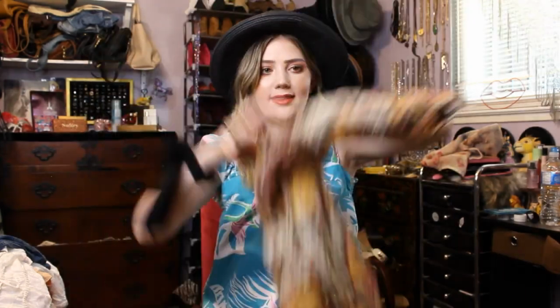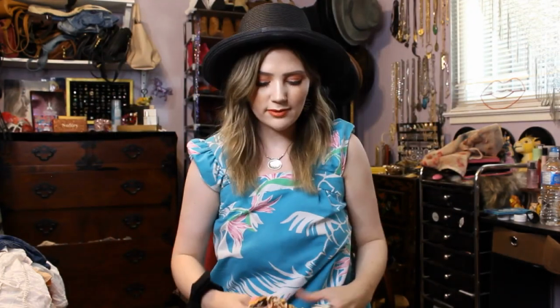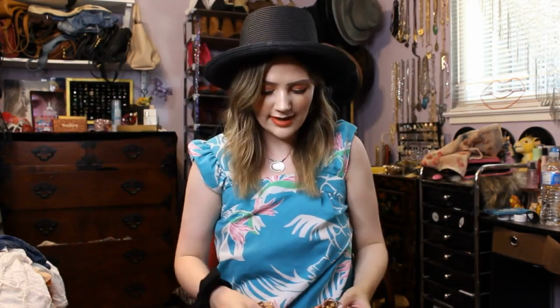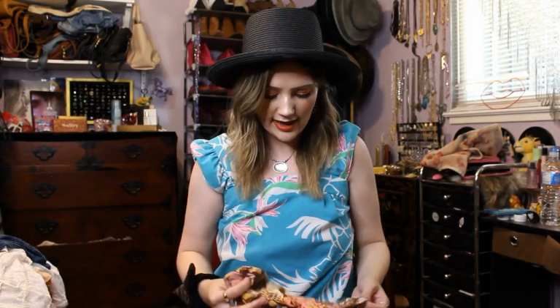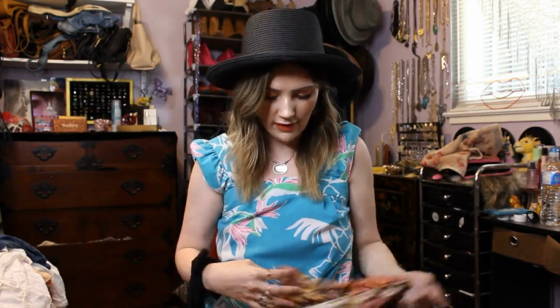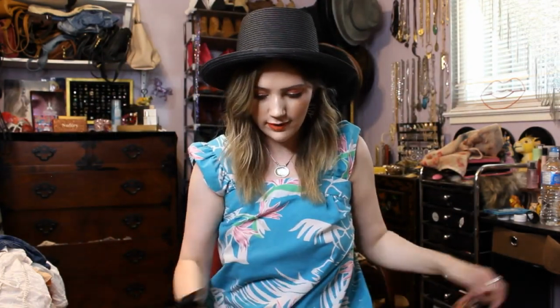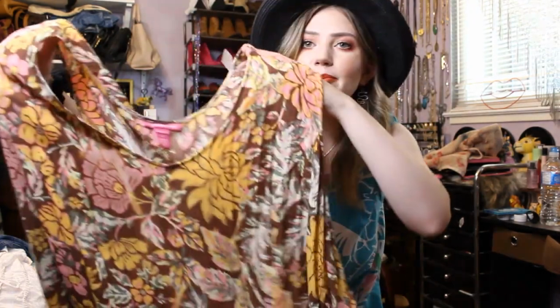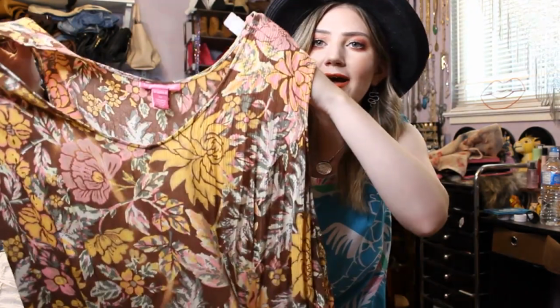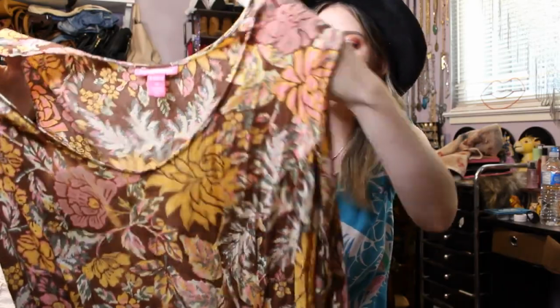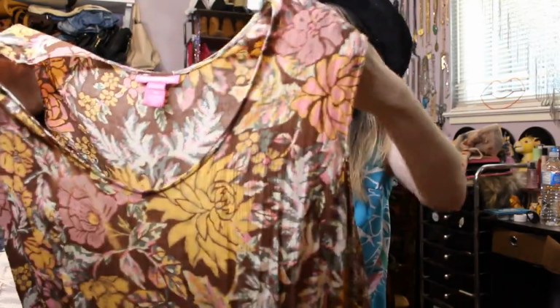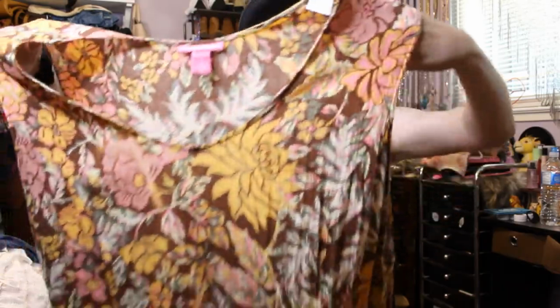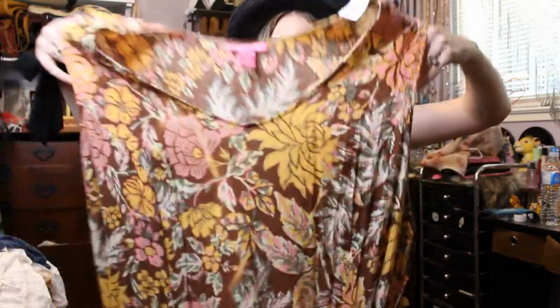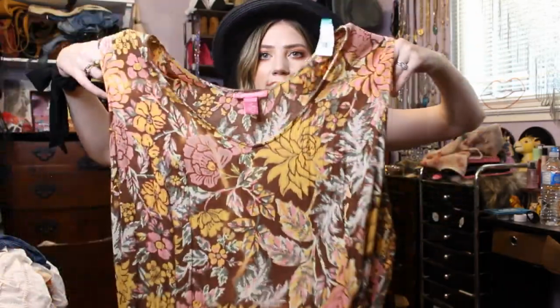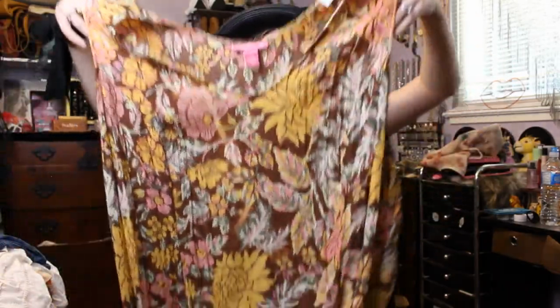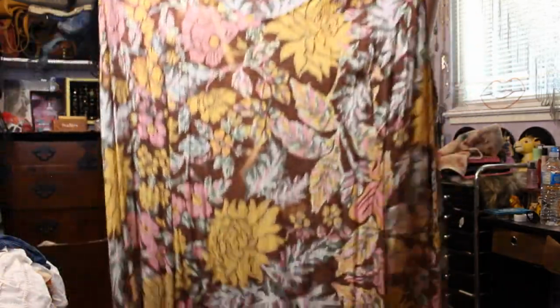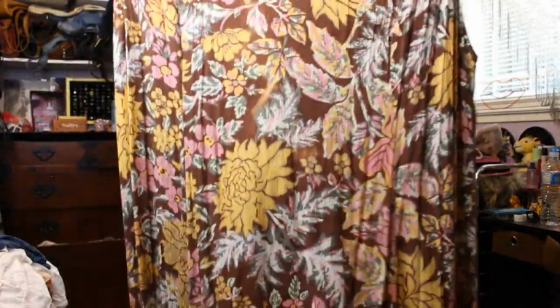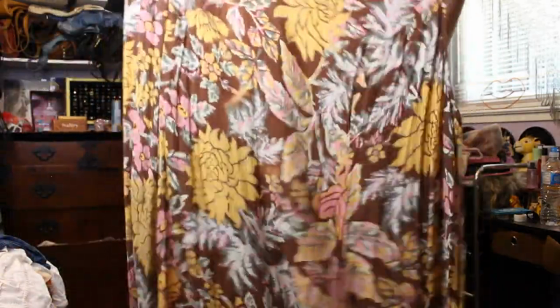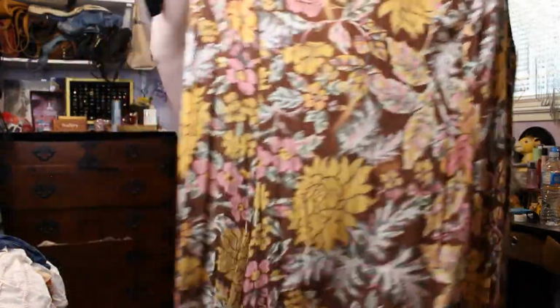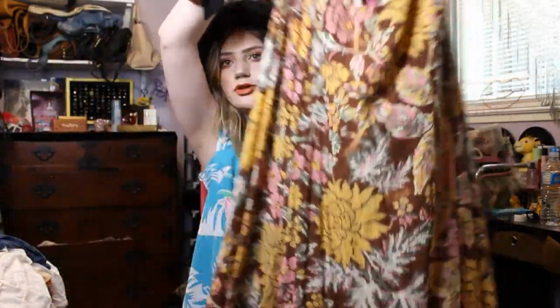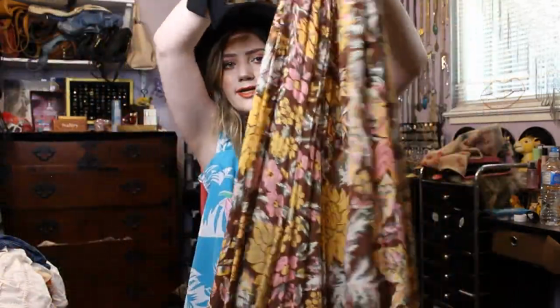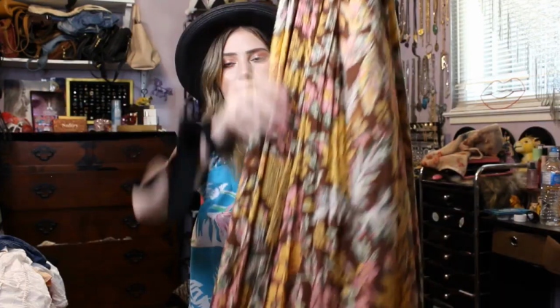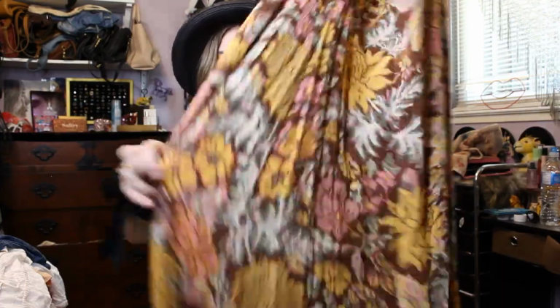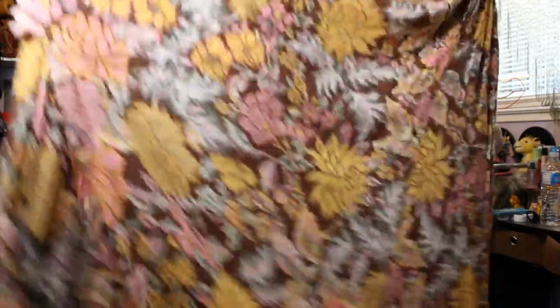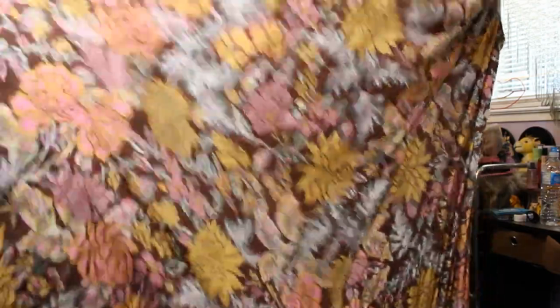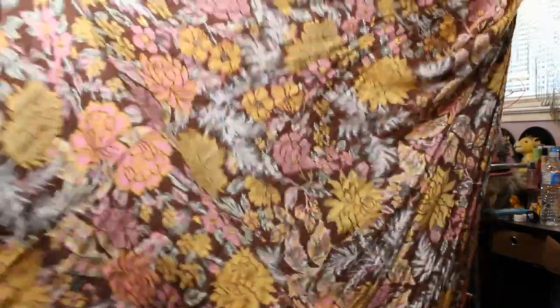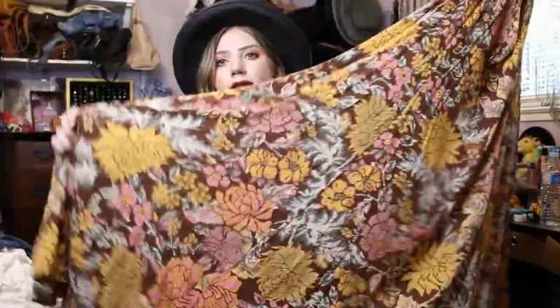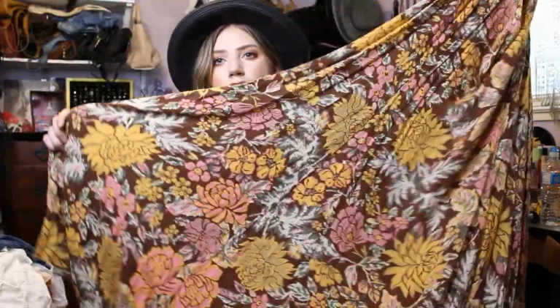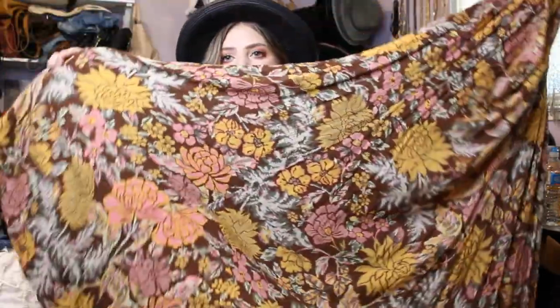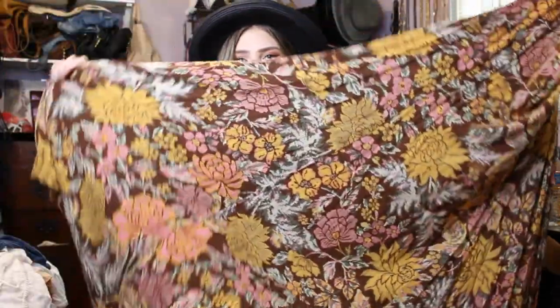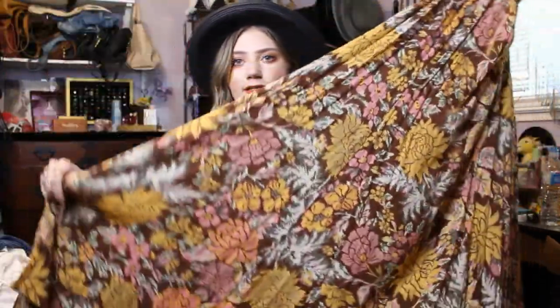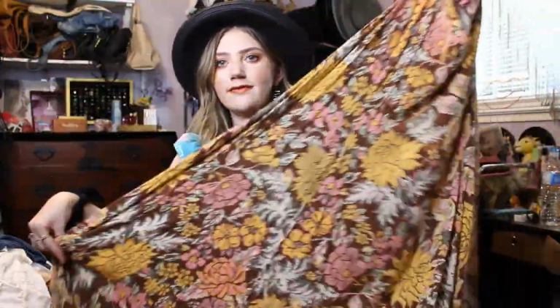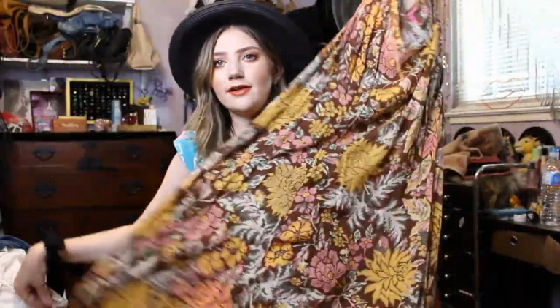This one was actually half off. It's brown with yellow and pink and green like floral natural print. And it's really long and flowy. I just love these colors.